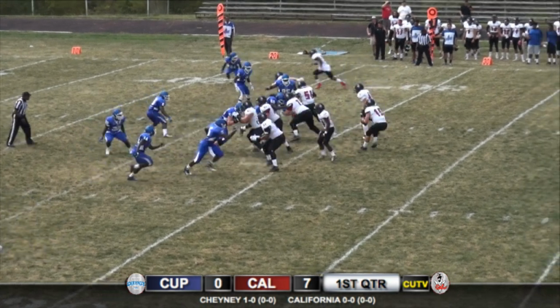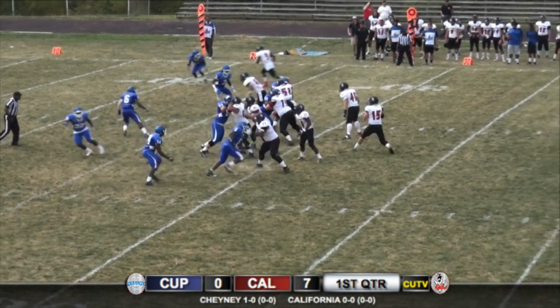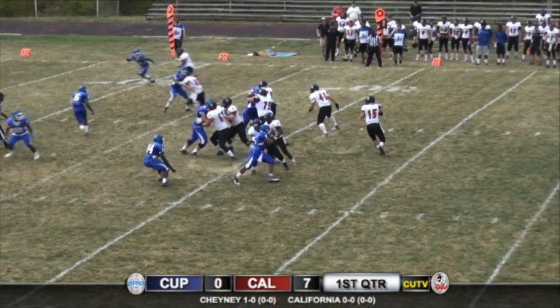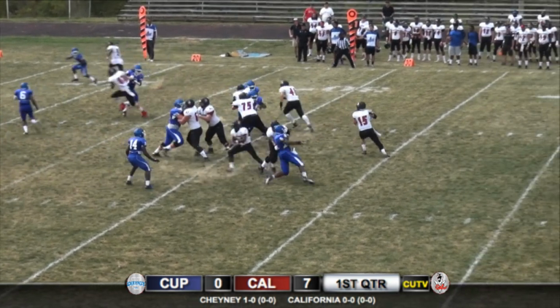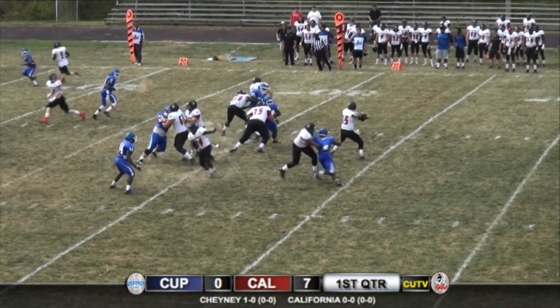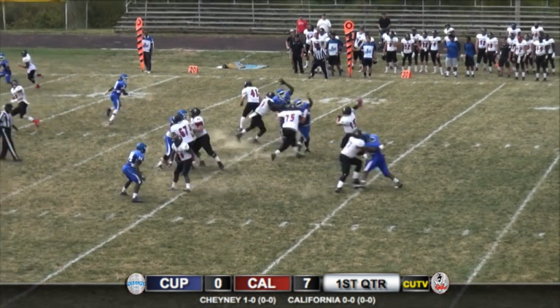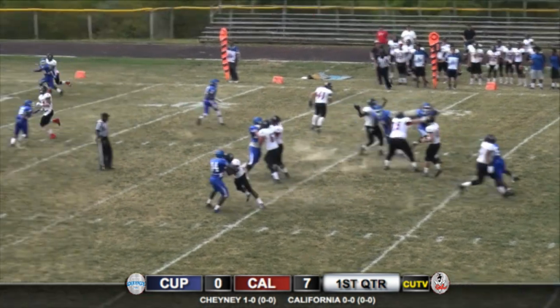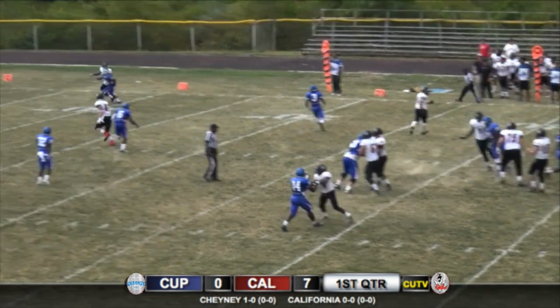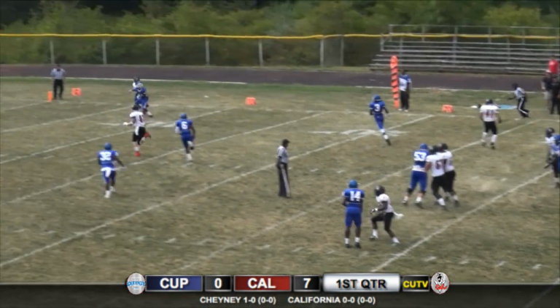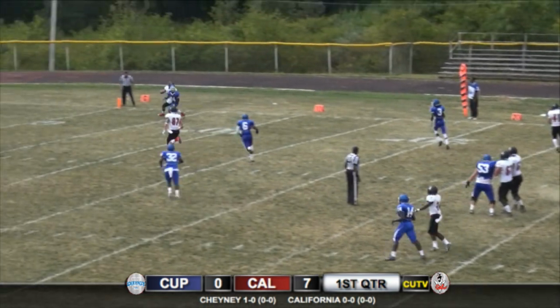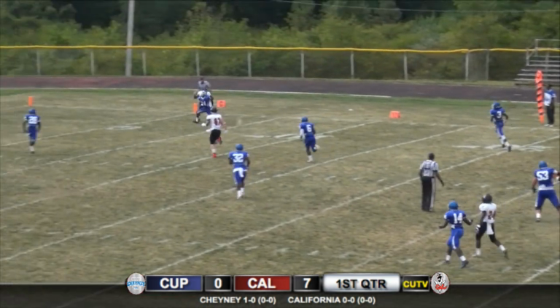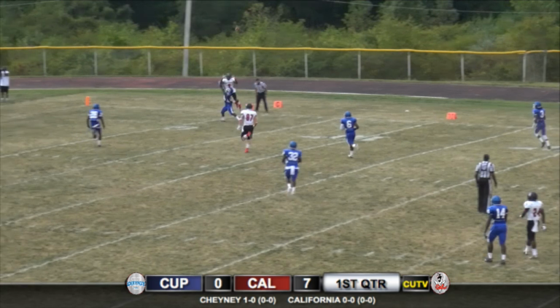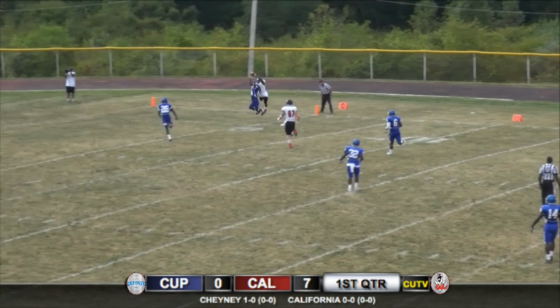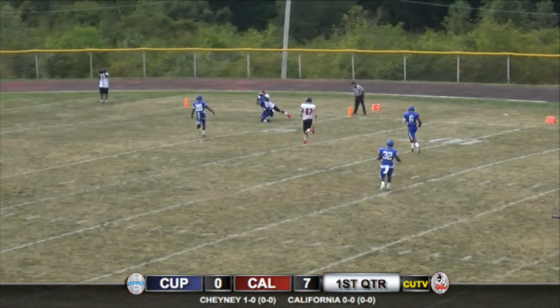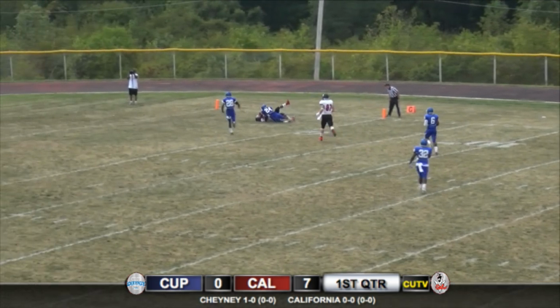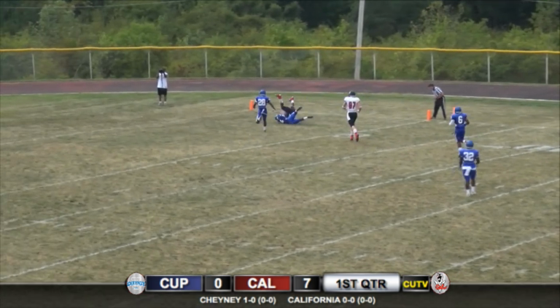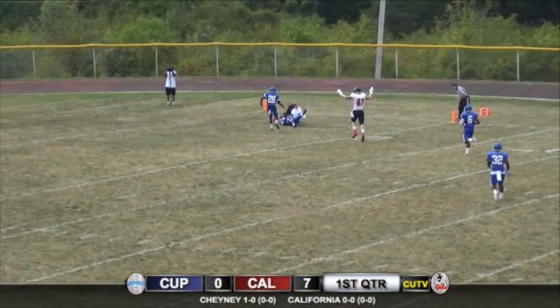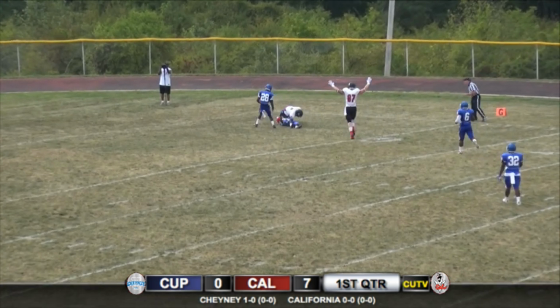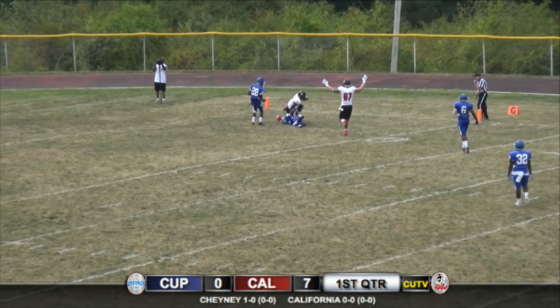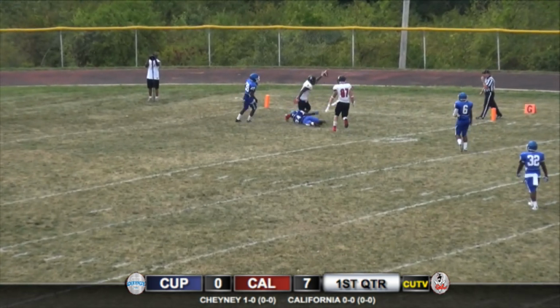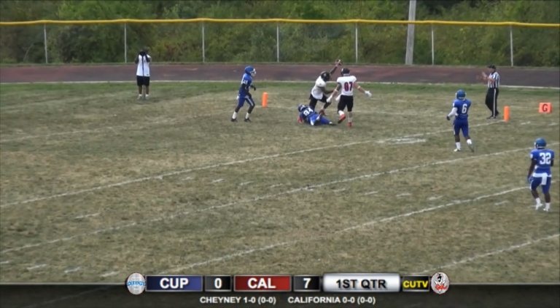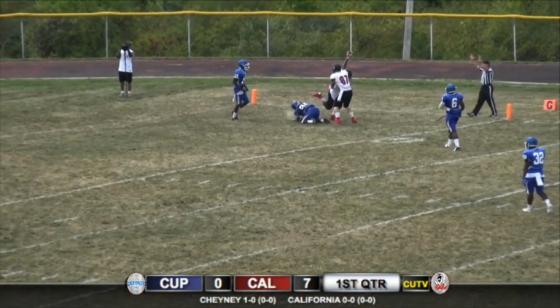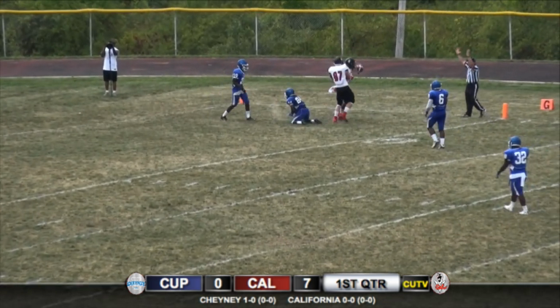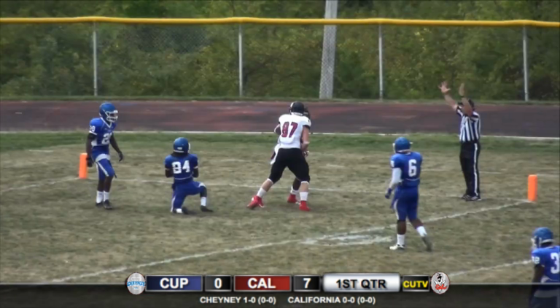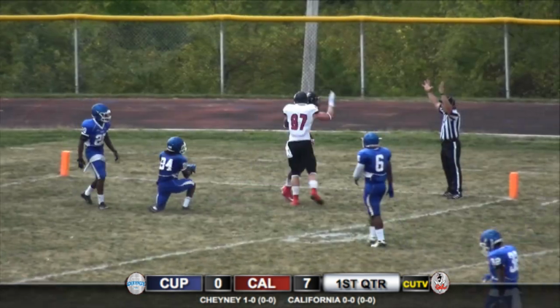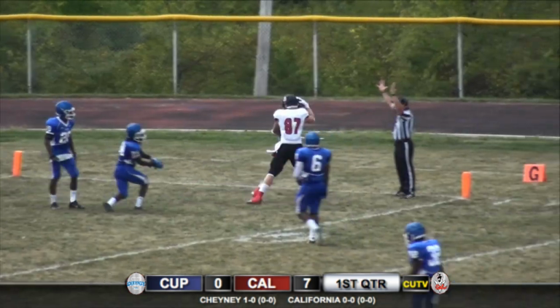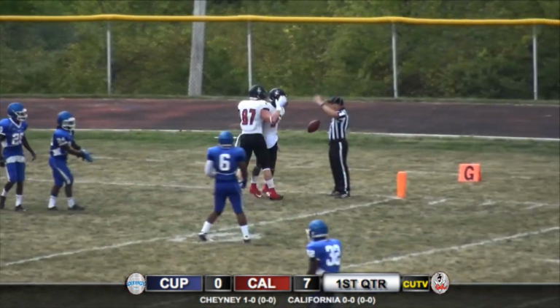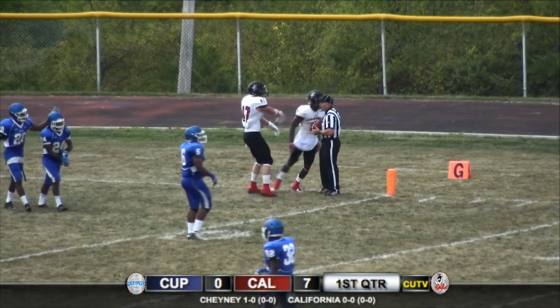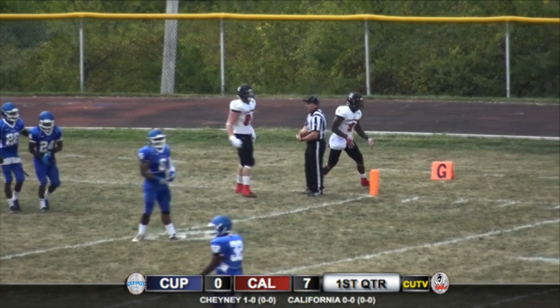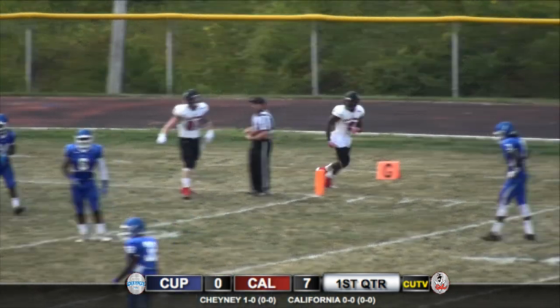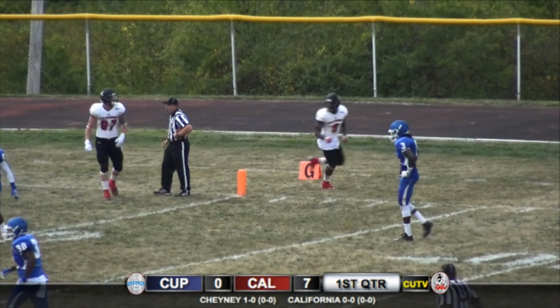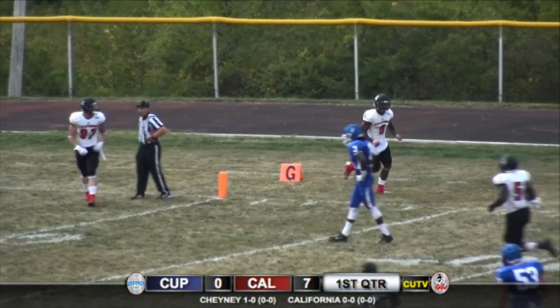A low snap but Michael Kier handles it, throws it deep, looks like it's gonna be to Gary Brown — and it was.